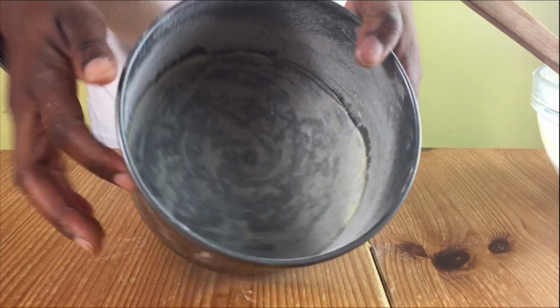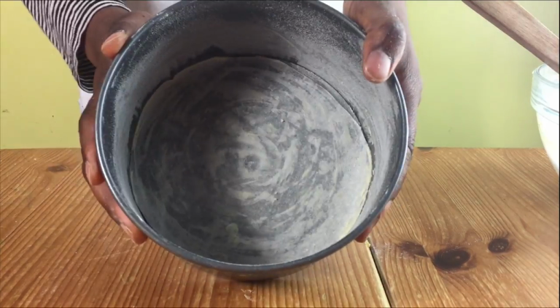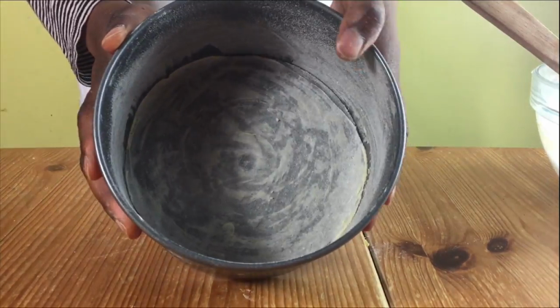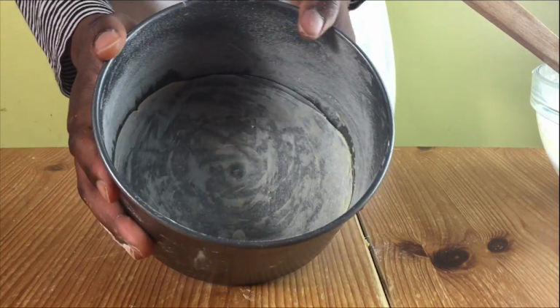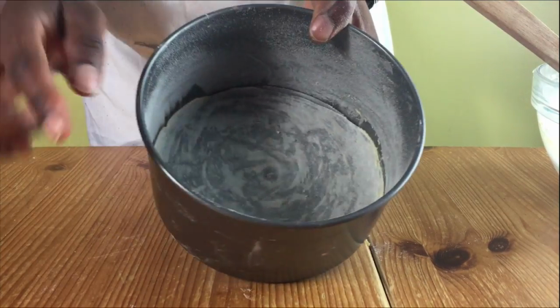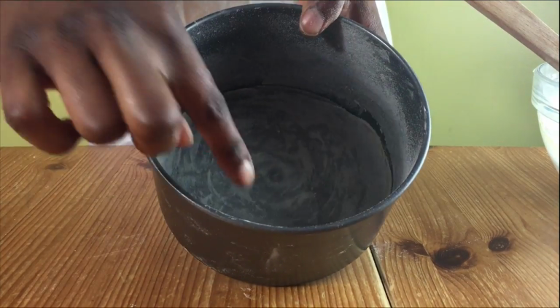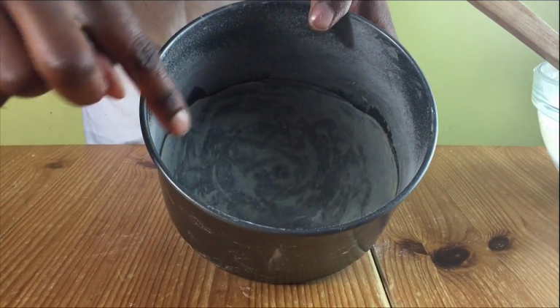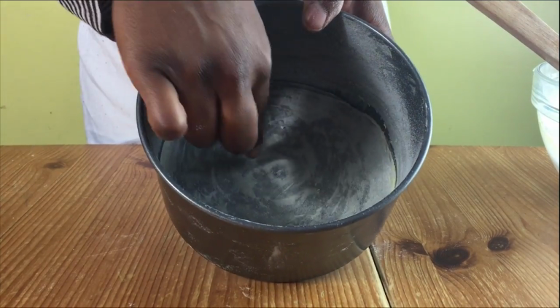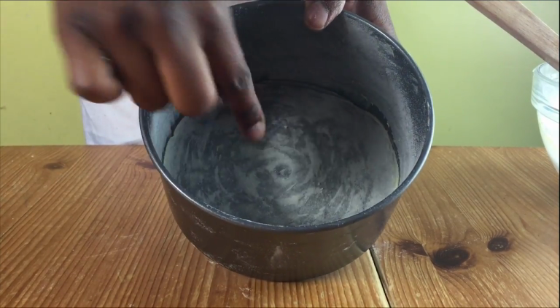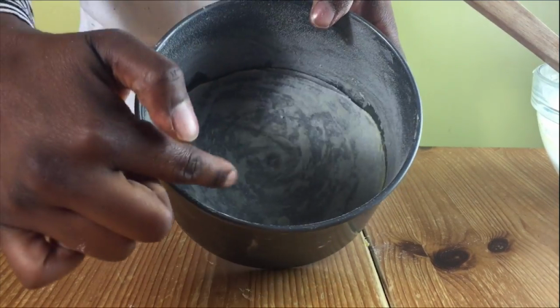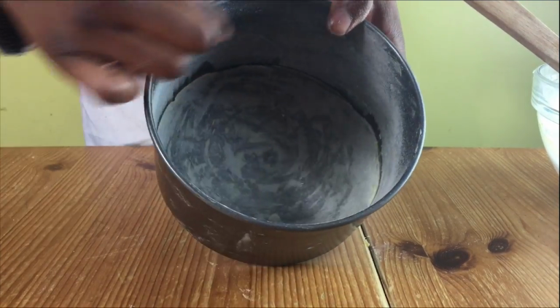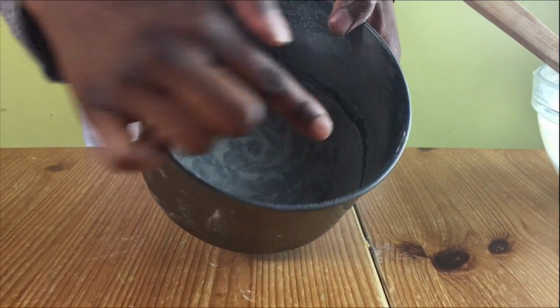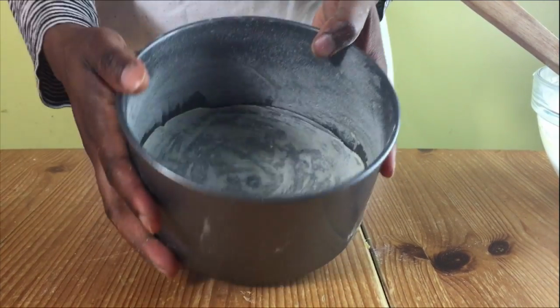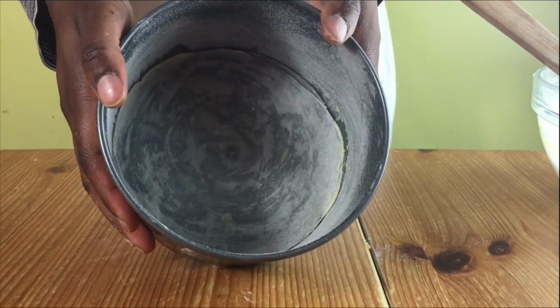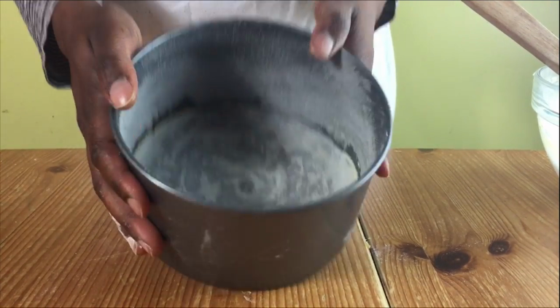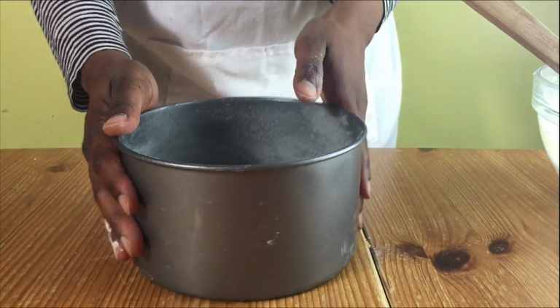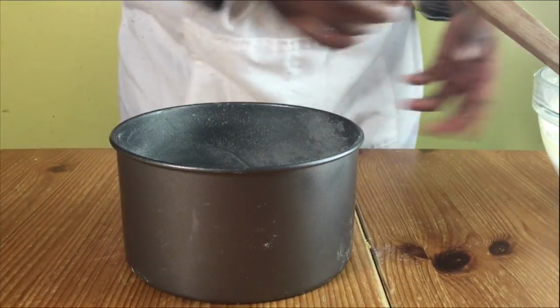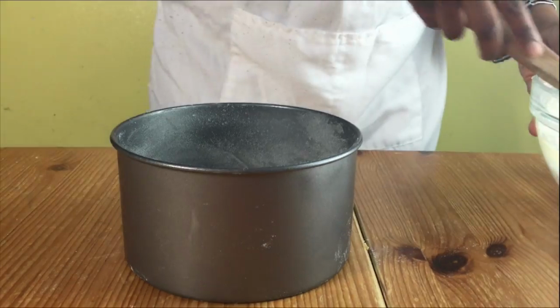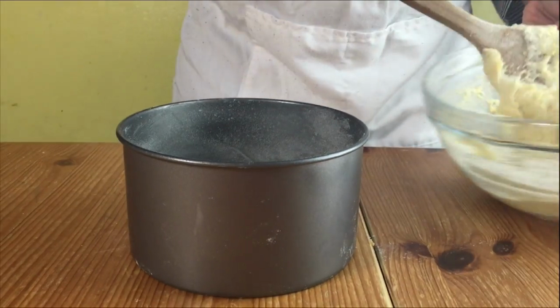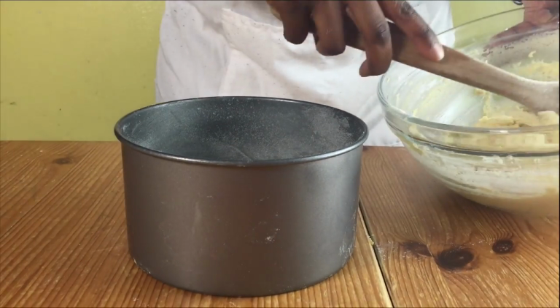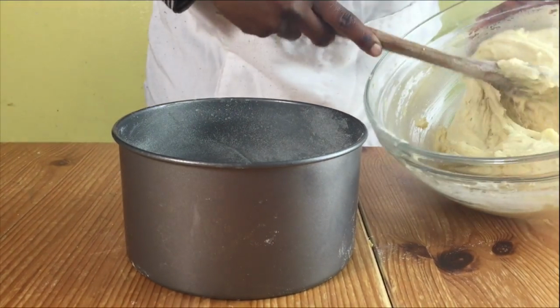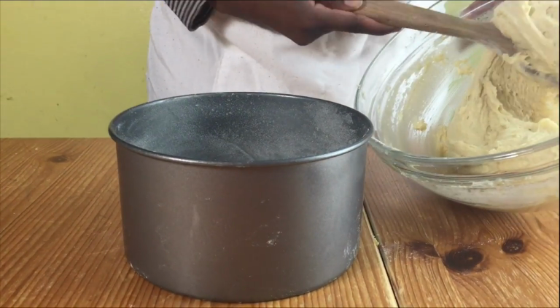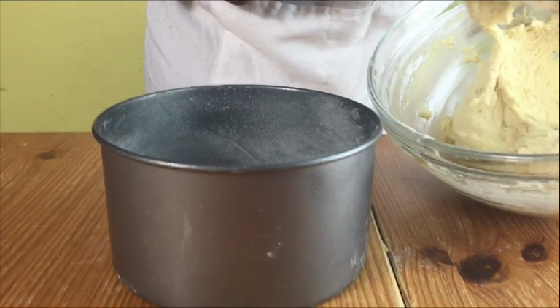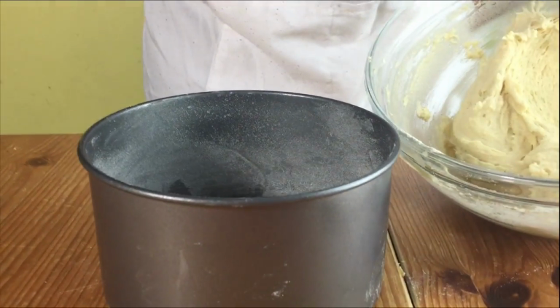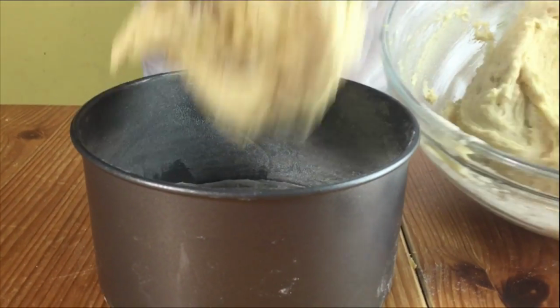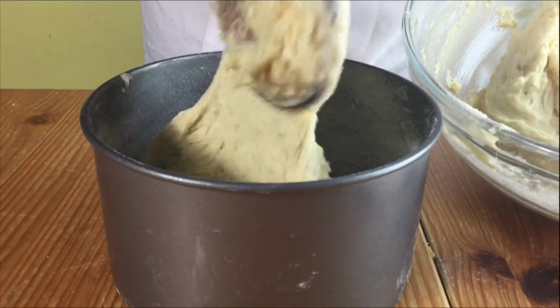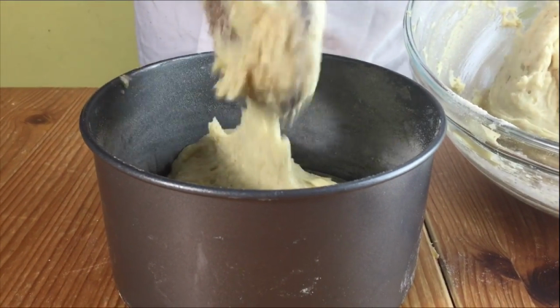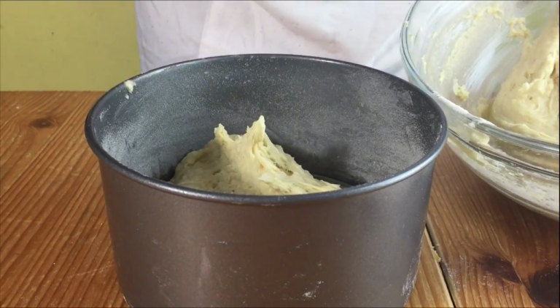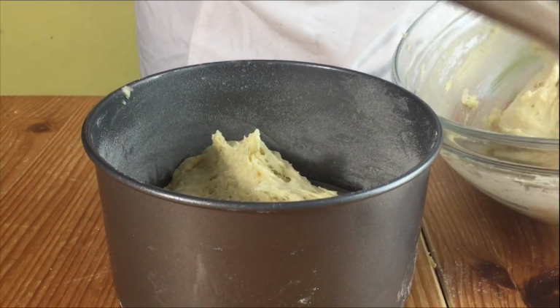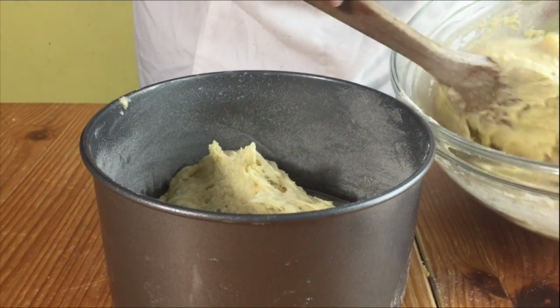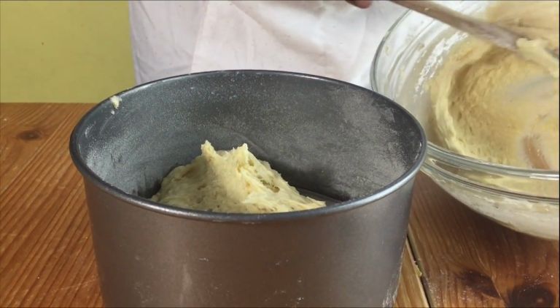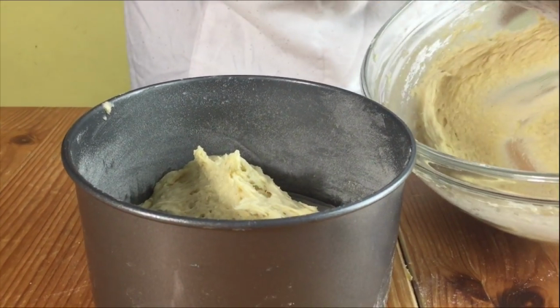Get your prepared cake tin. I've just lined the bottom with greaseproof paper and I've buttered and floured the sides. Put the mixture into the prepared cake tin and smooth over with a knife.